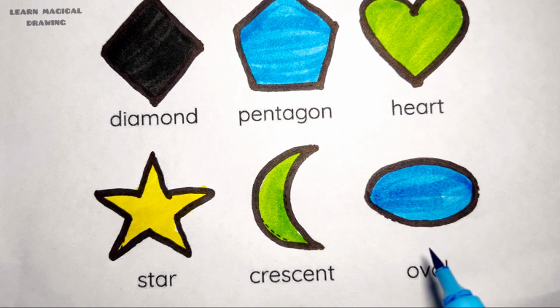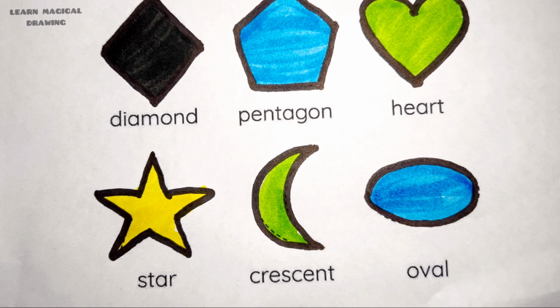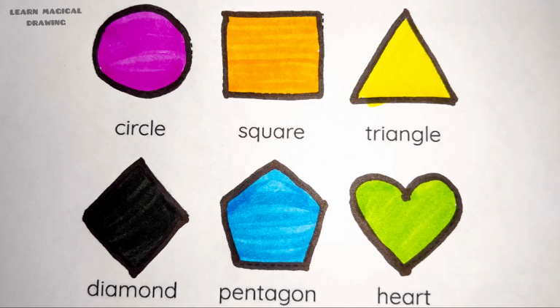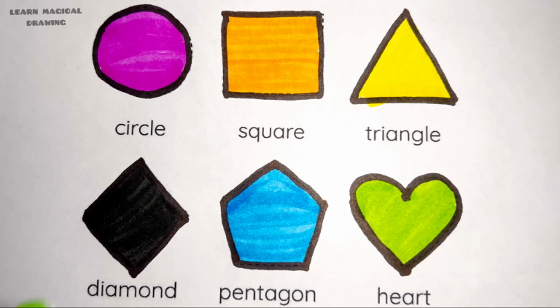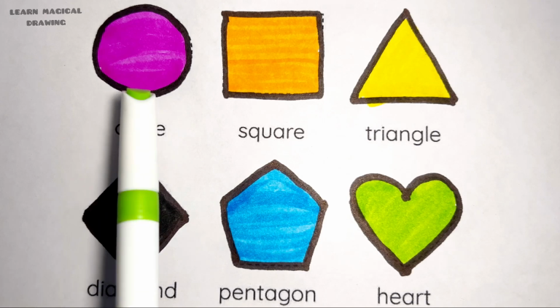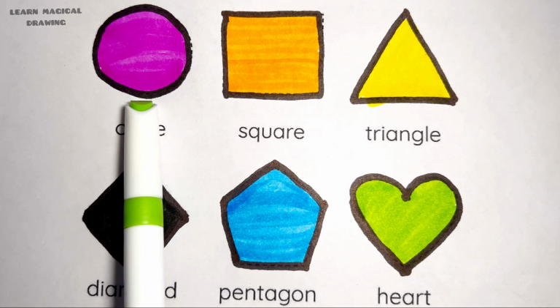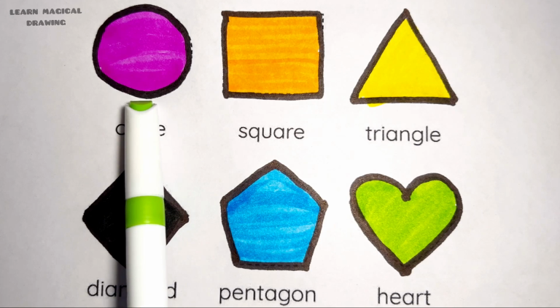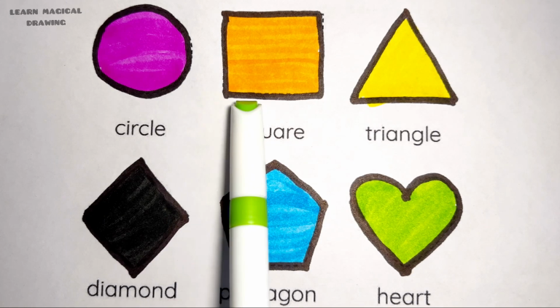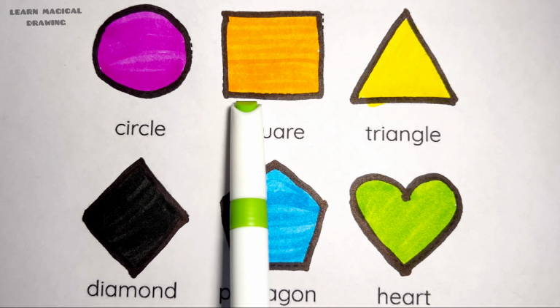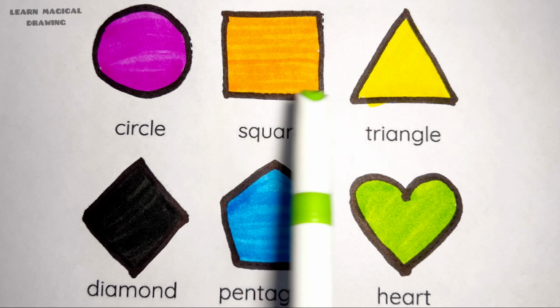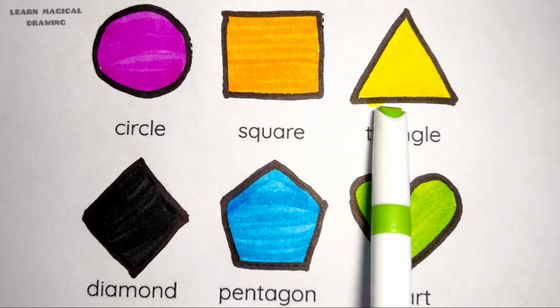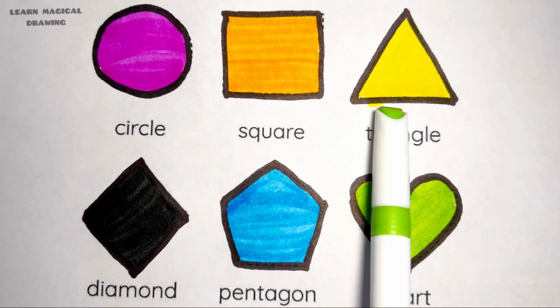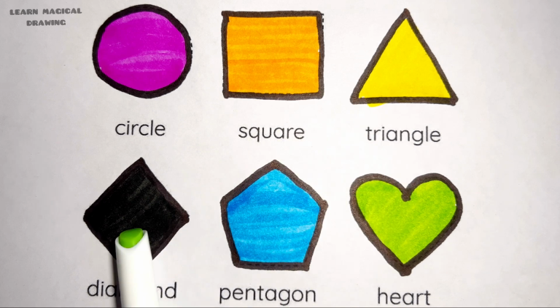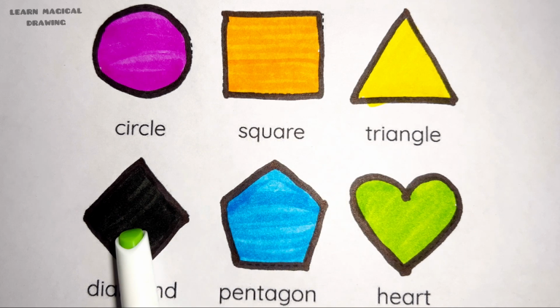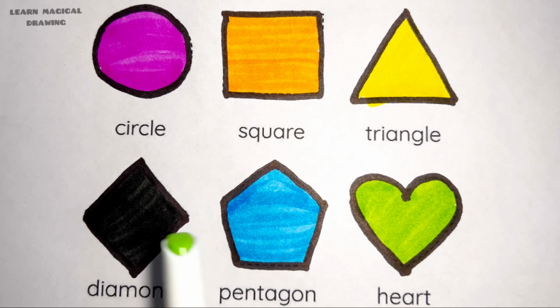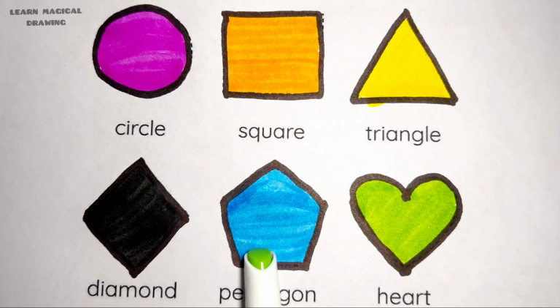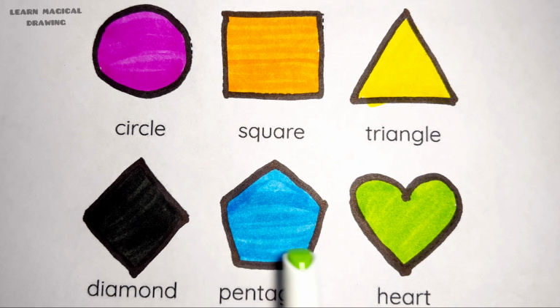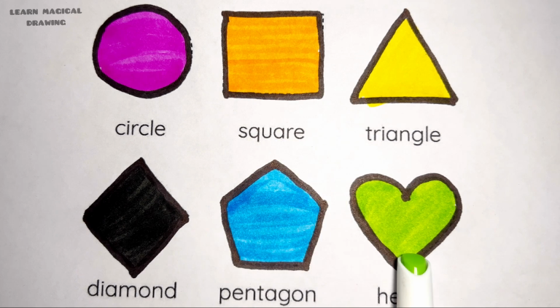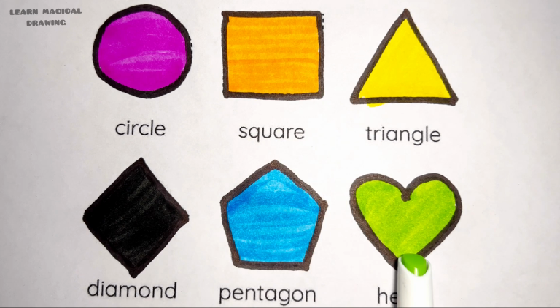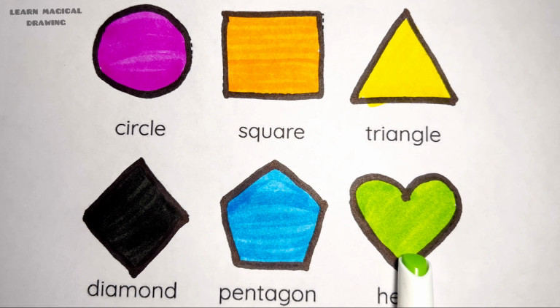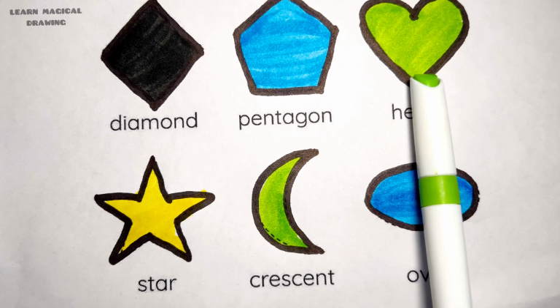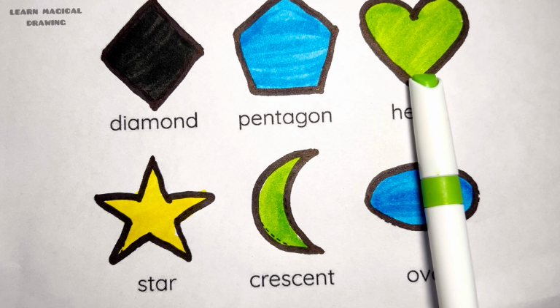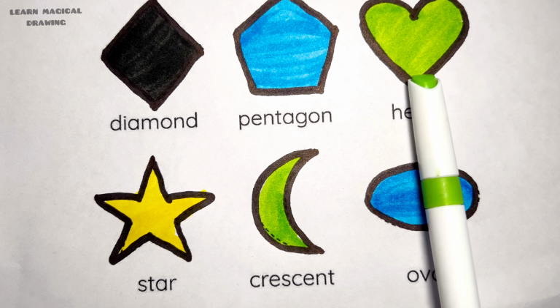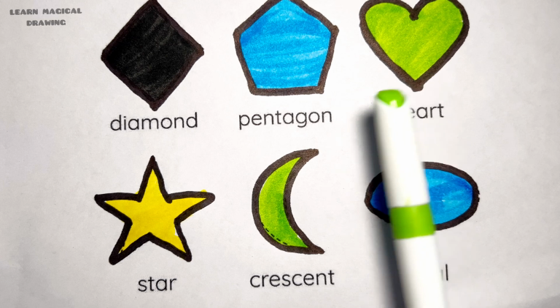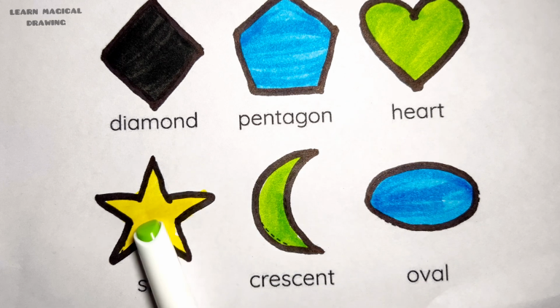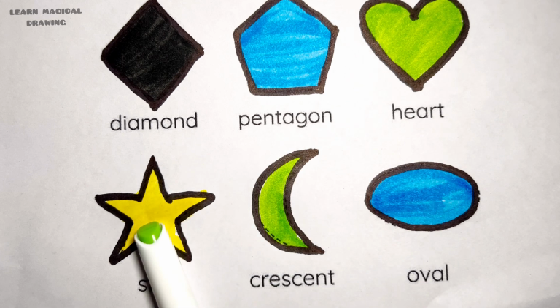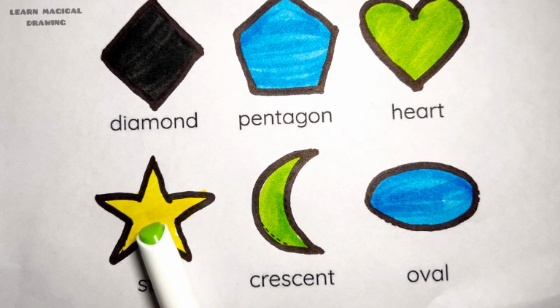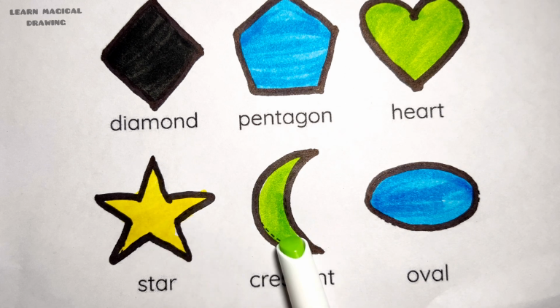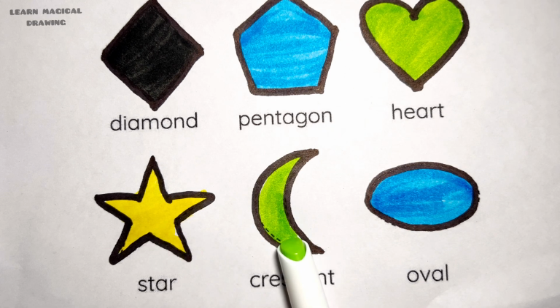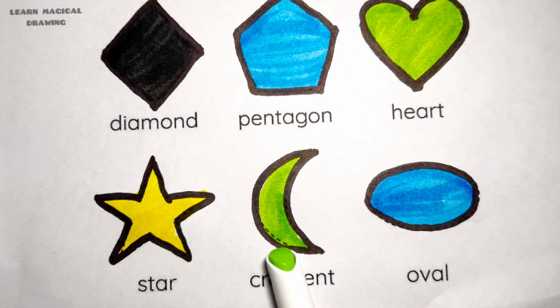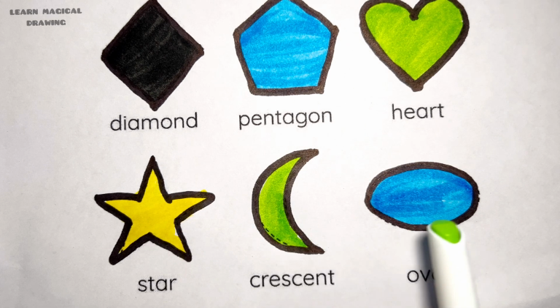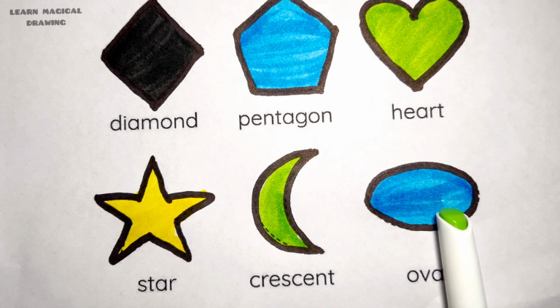Read again. Circle, square, triangle, diamond, pentagon, heart shape, star, crescent, oval.